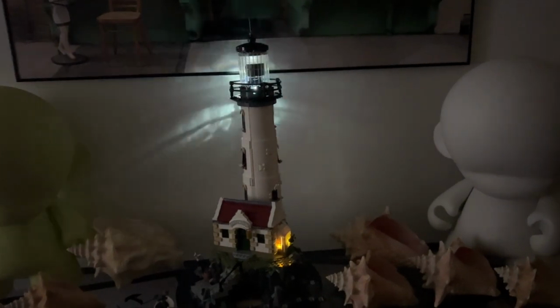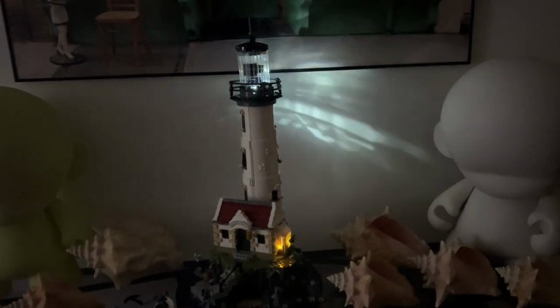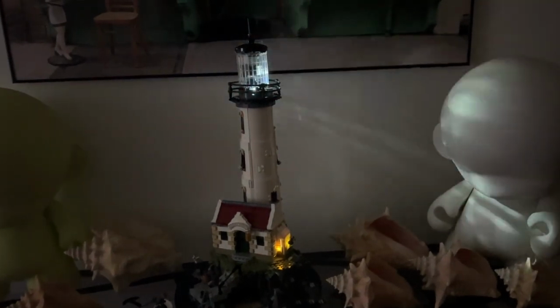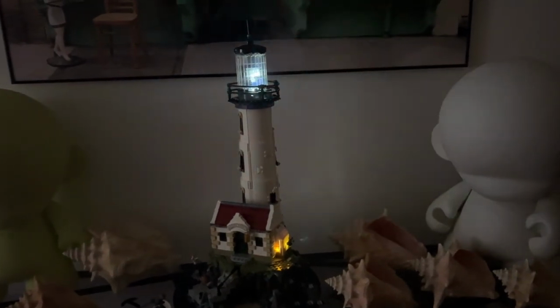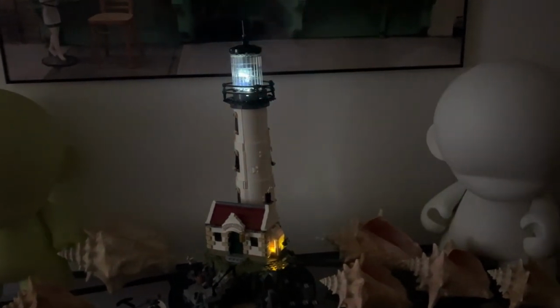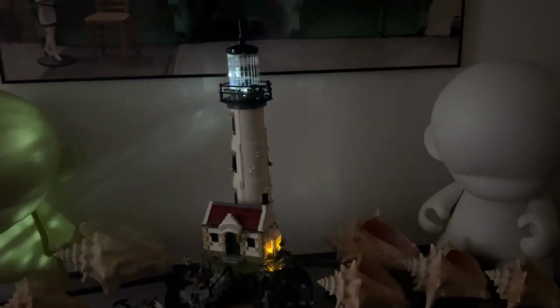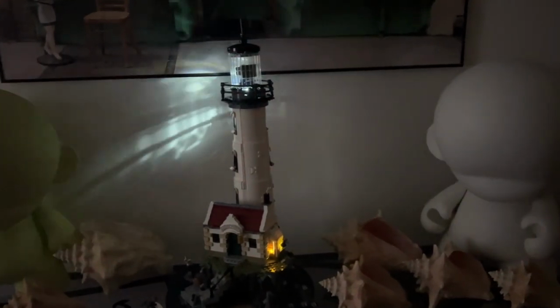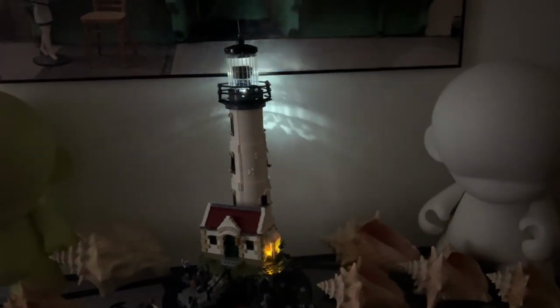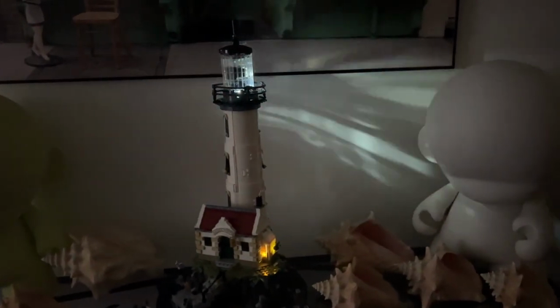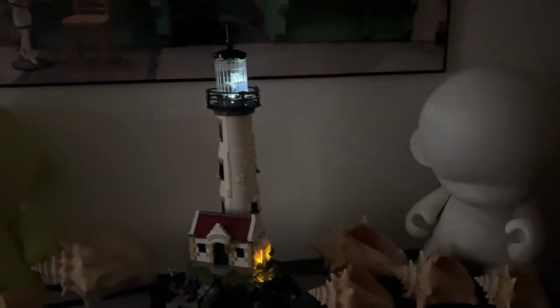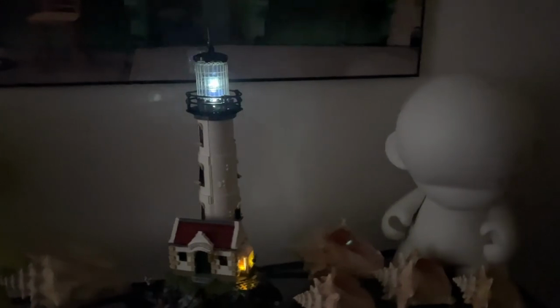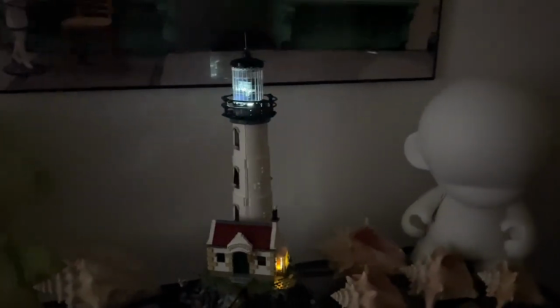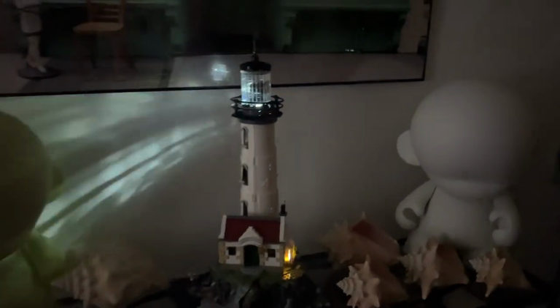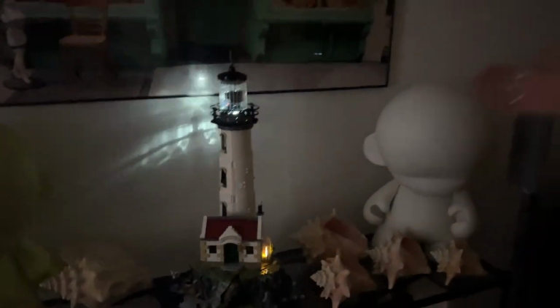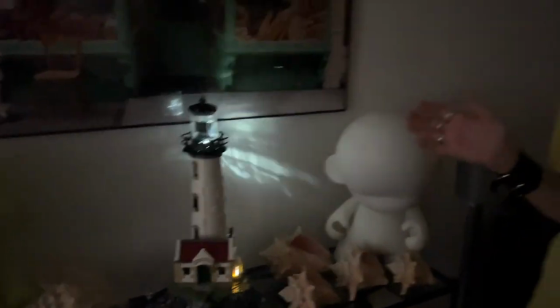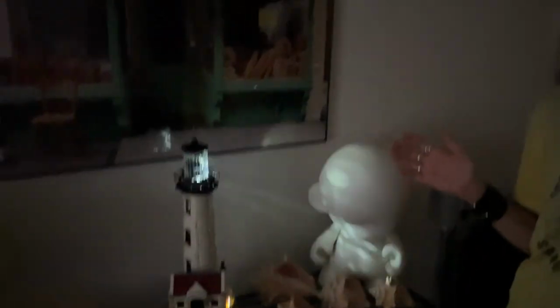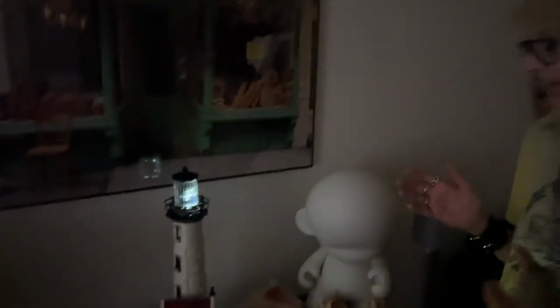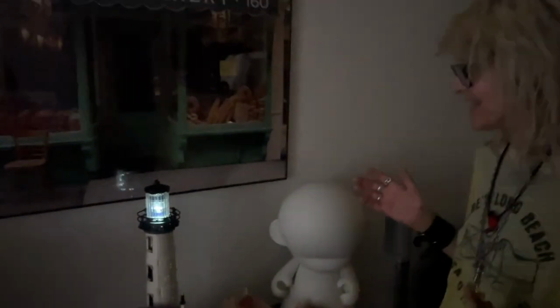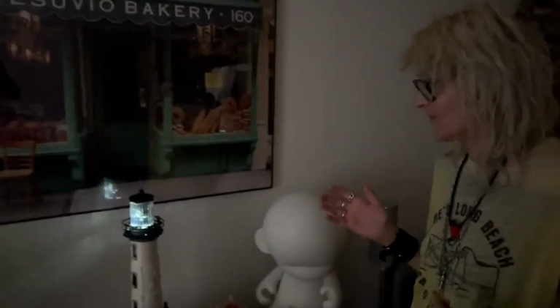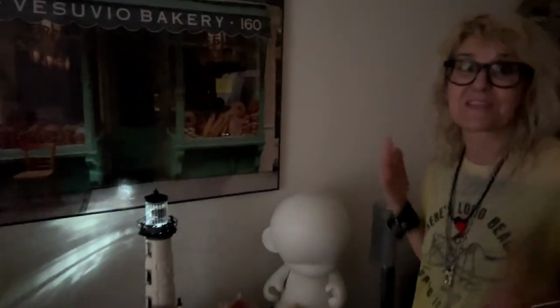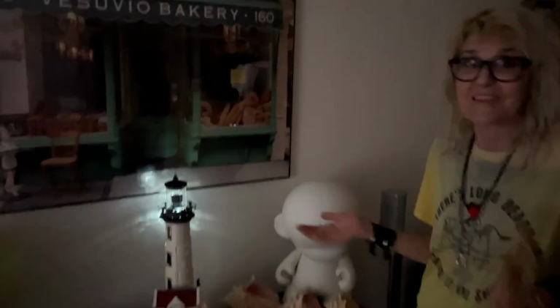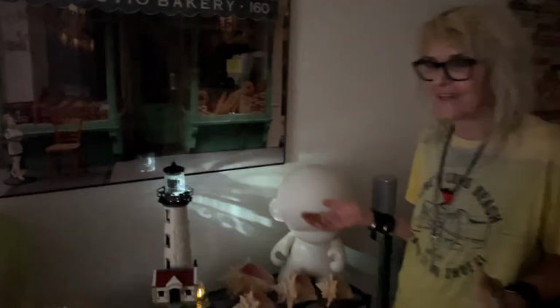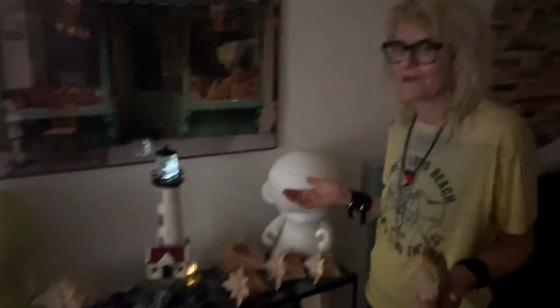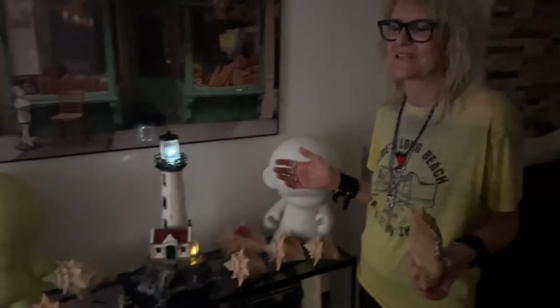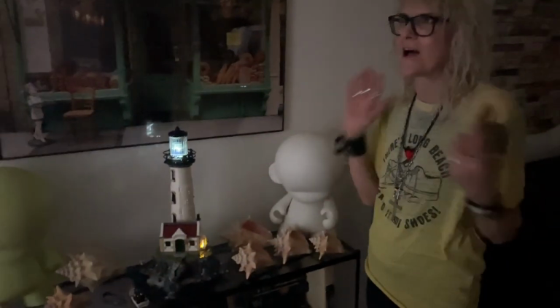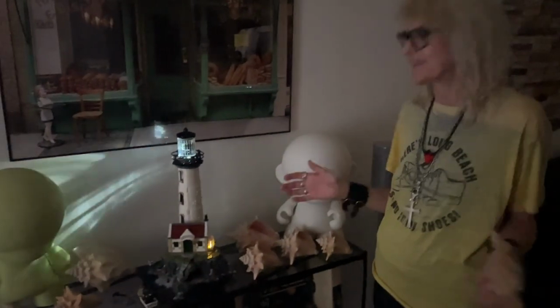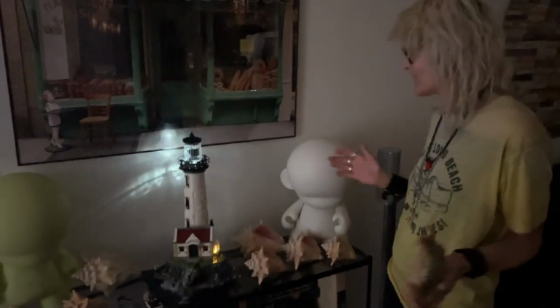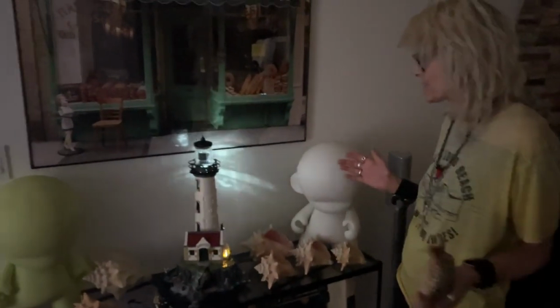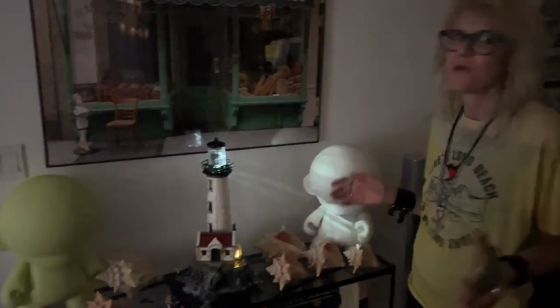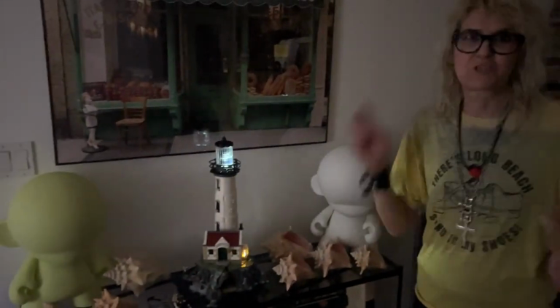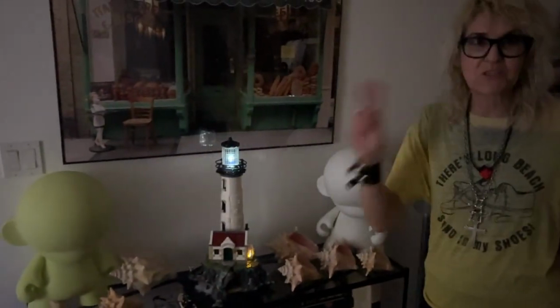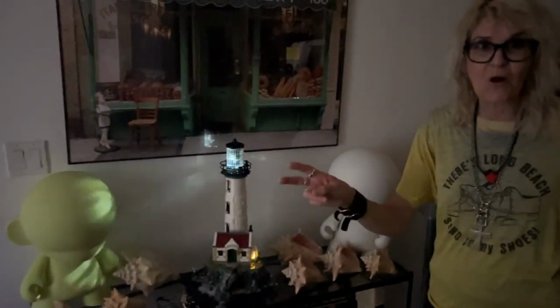We just fell in love with it when we saw it on the internet. And then we went to the Hillsborough lighthouse and we just fell in love with that lighthouse. And we said, oh my God, we have to get the Lego lighthouse. It was Jimmy two malls.